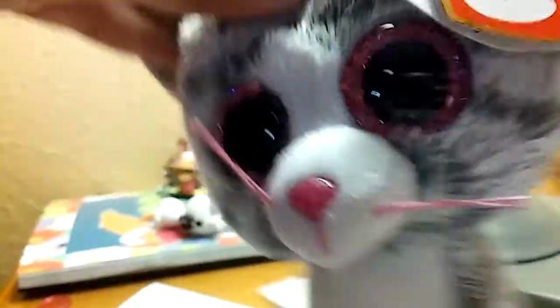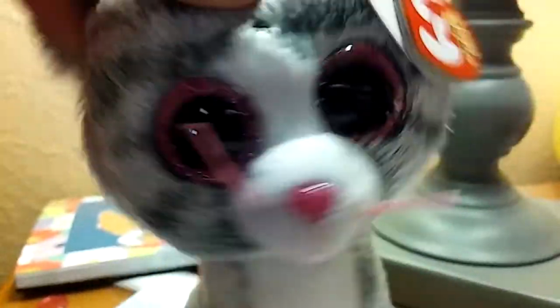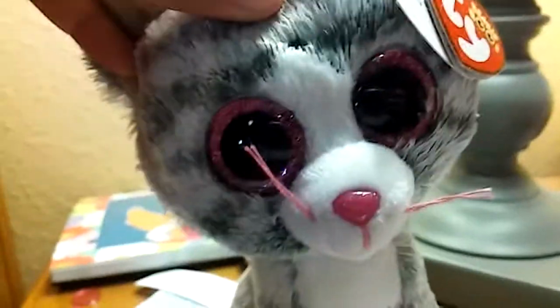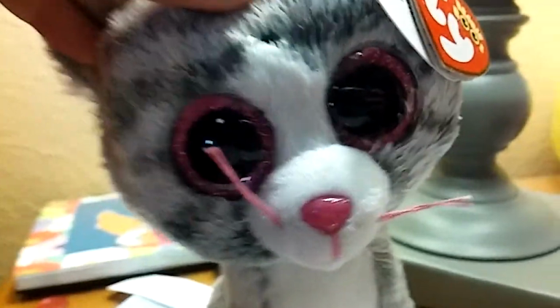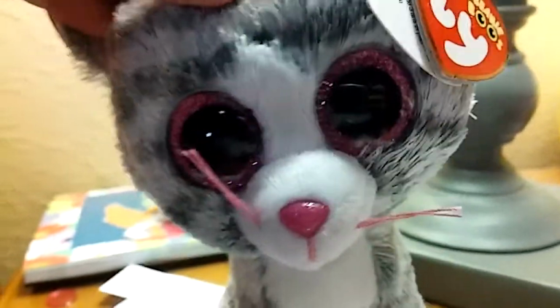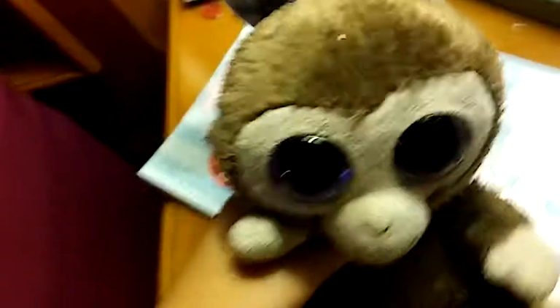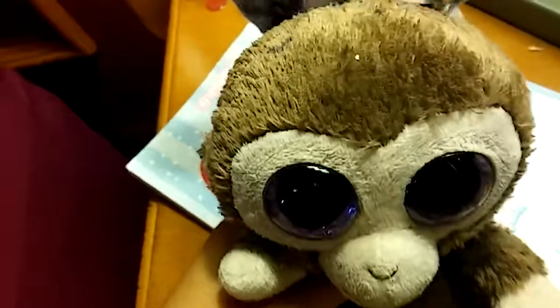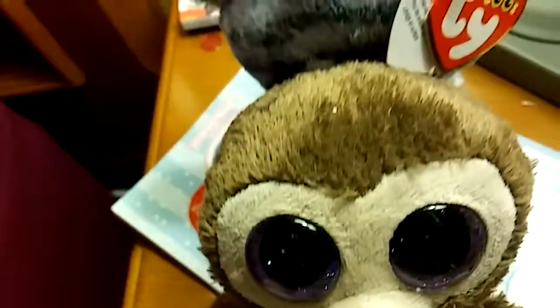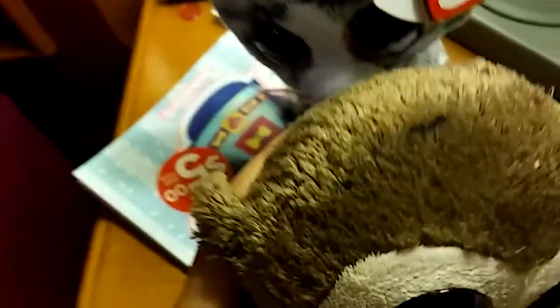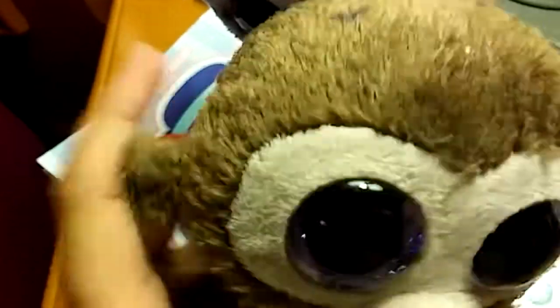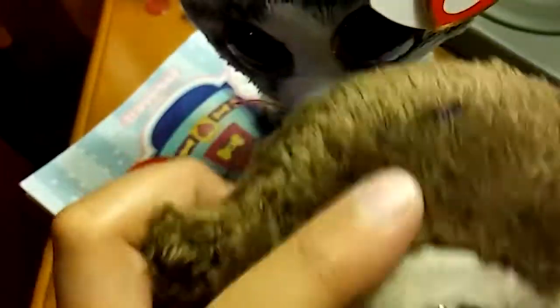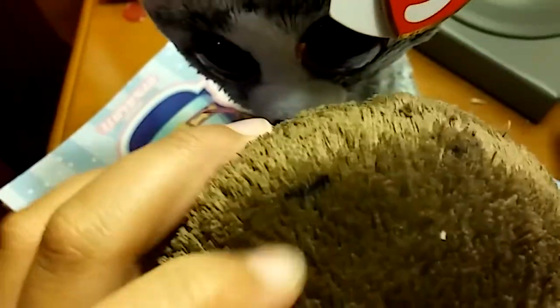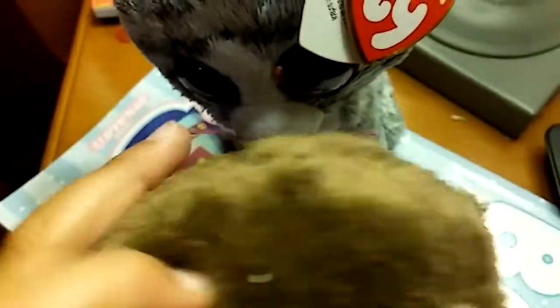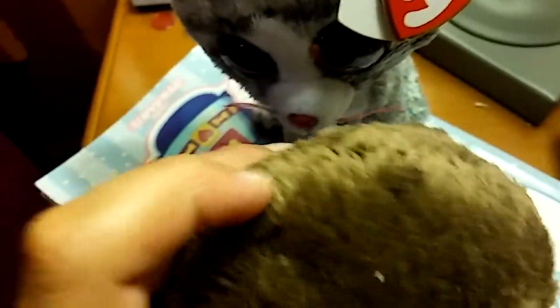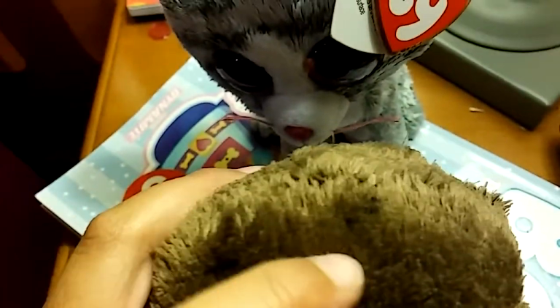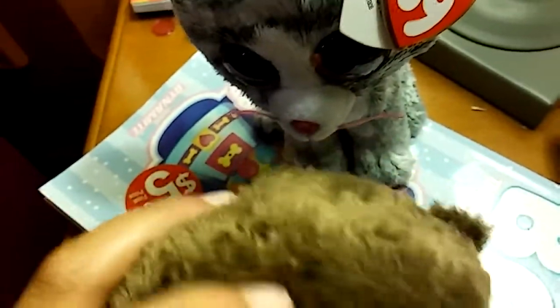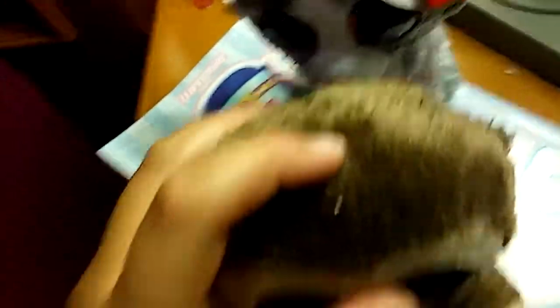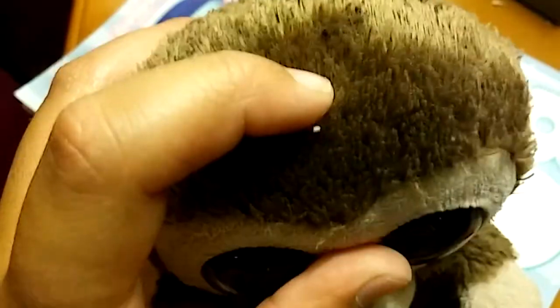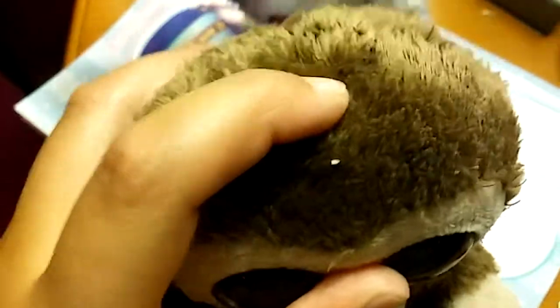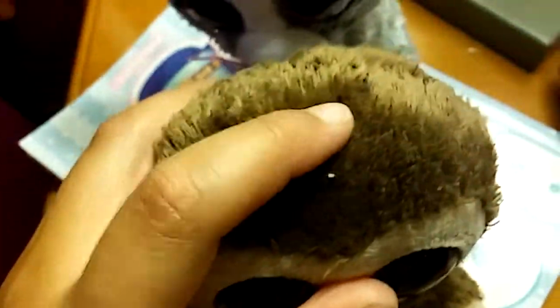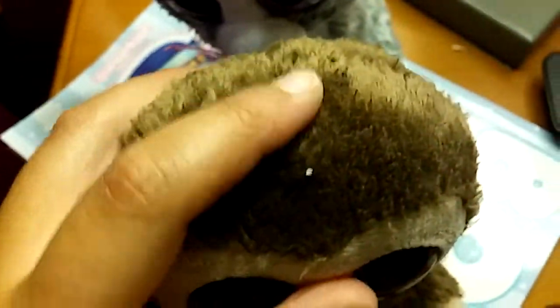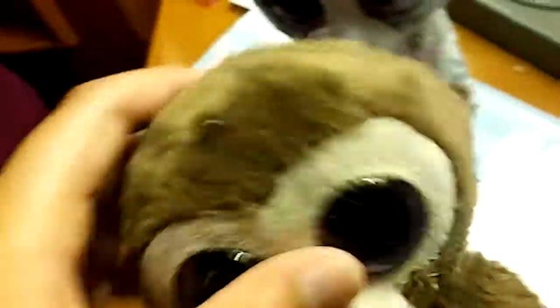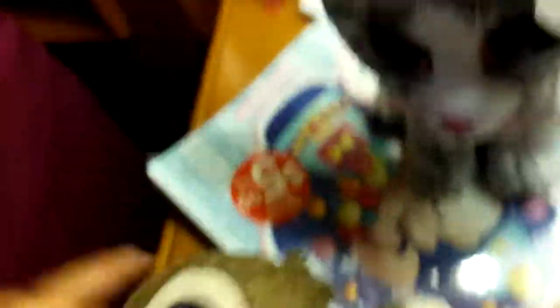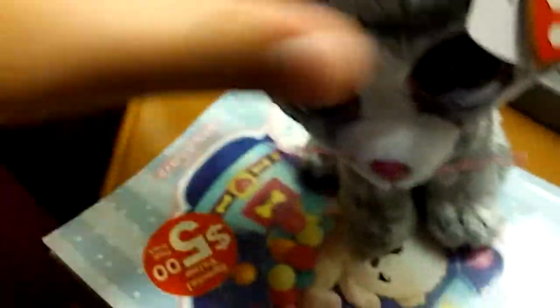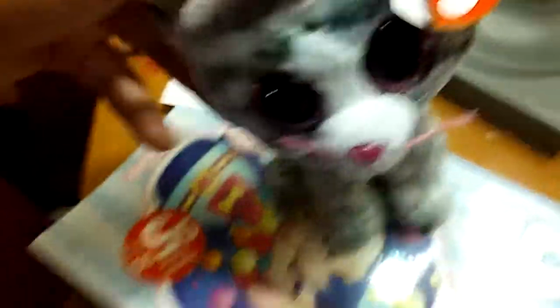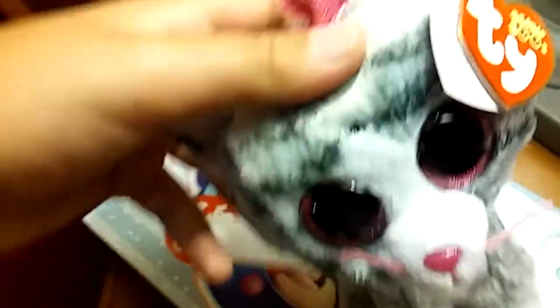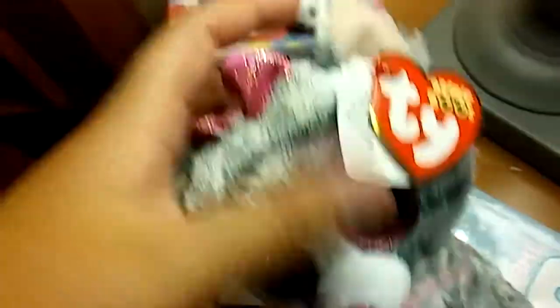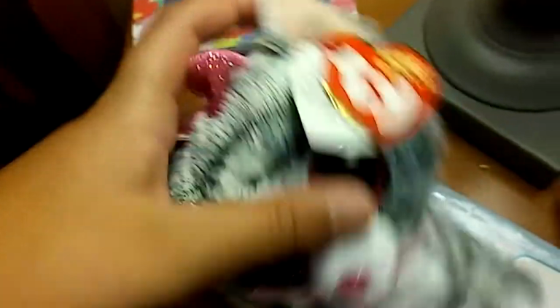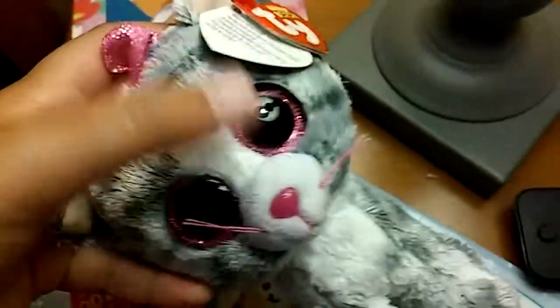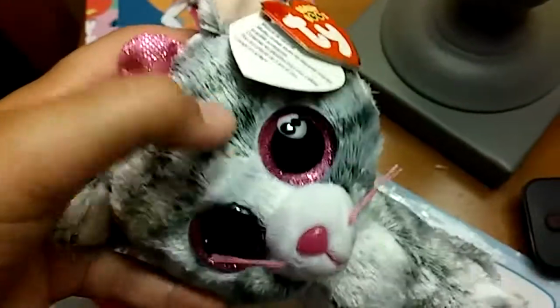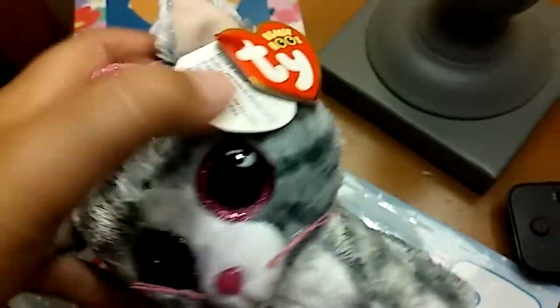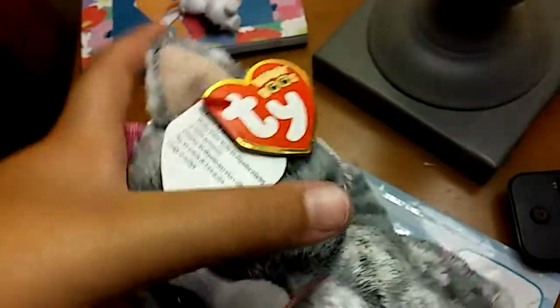I also got some Sharpie on Coconut — which you can barely see, but it's here and here. And on Kiki, I got it here, here, and here.